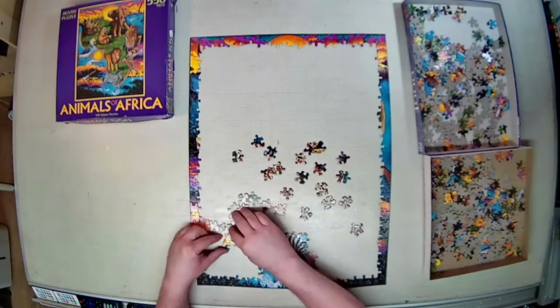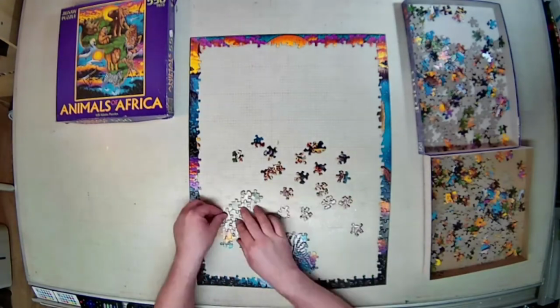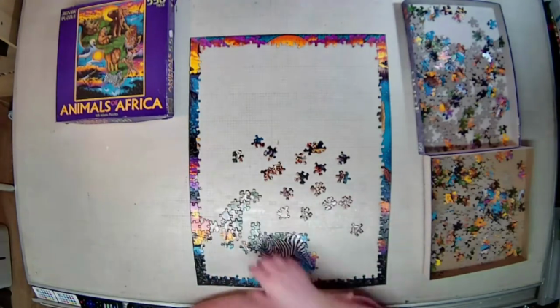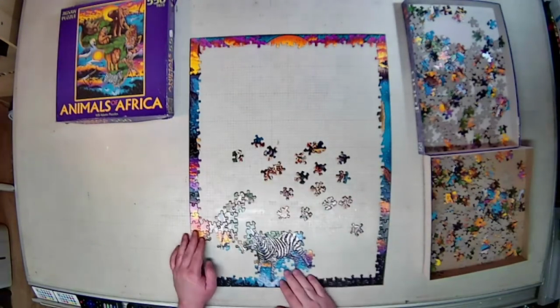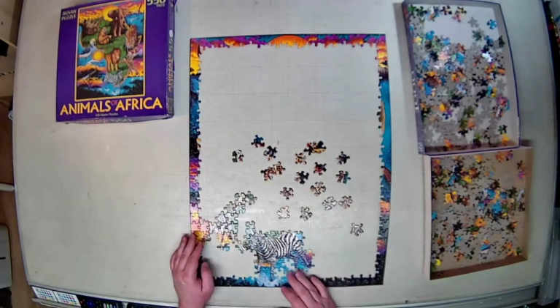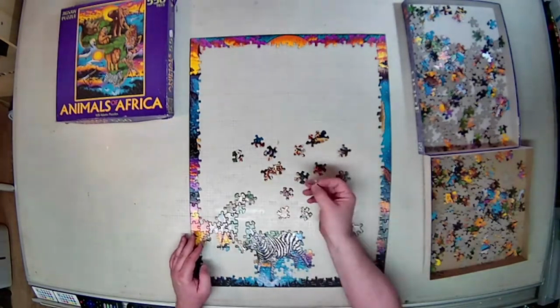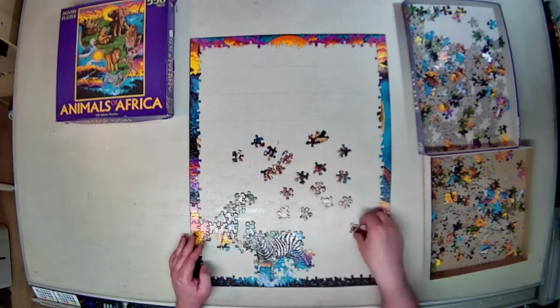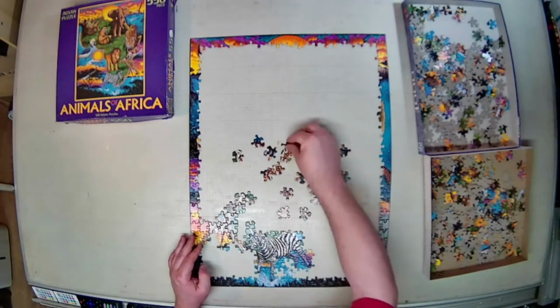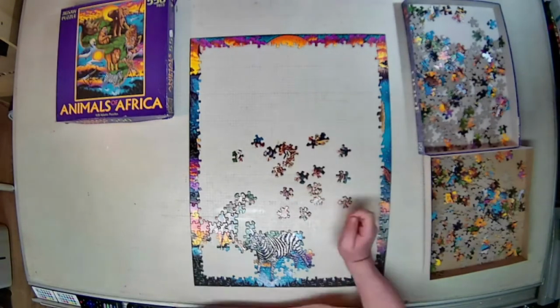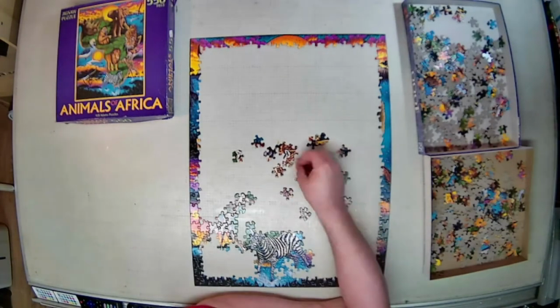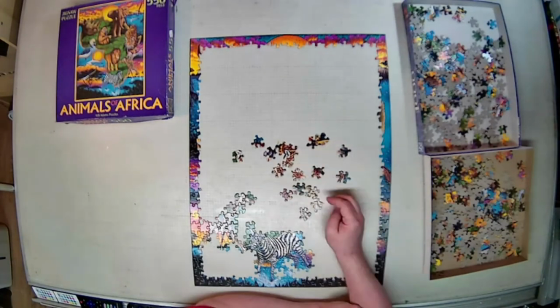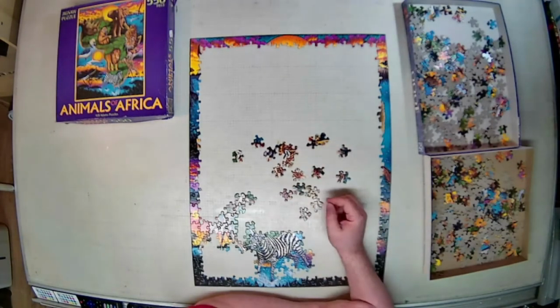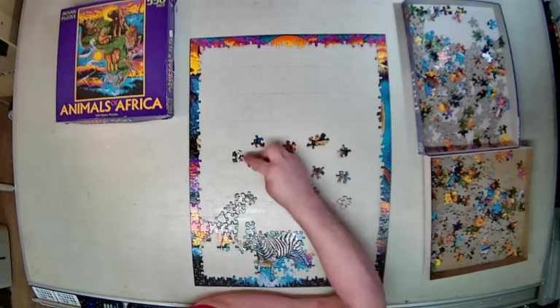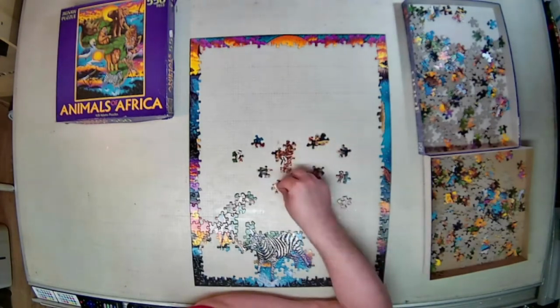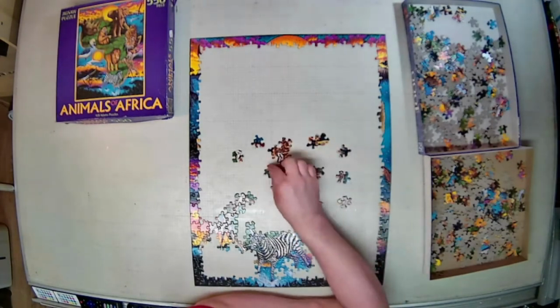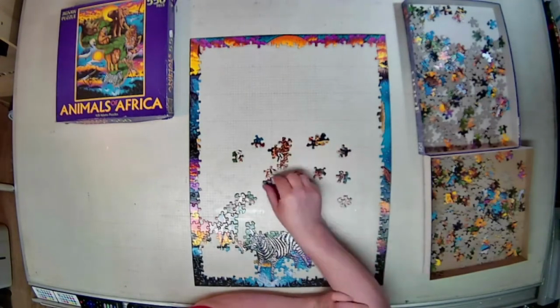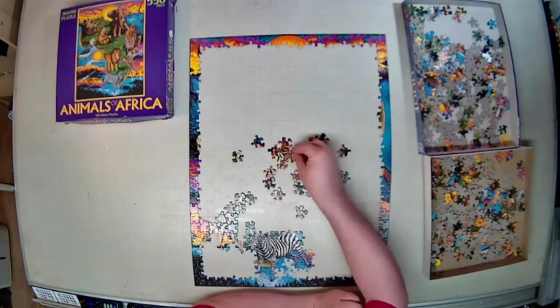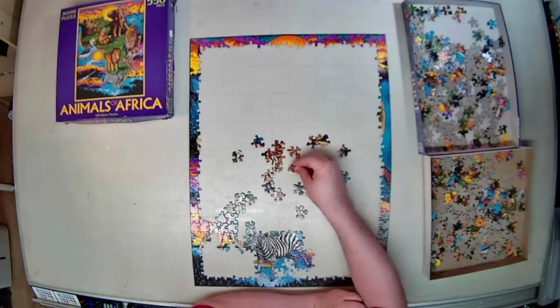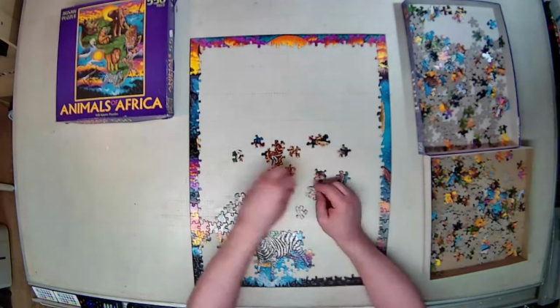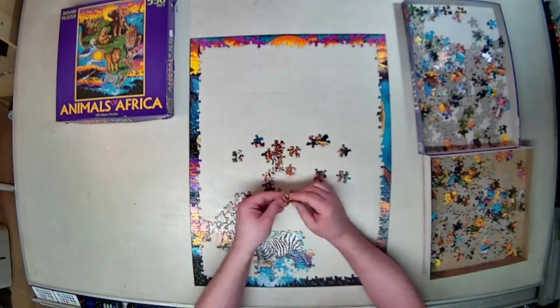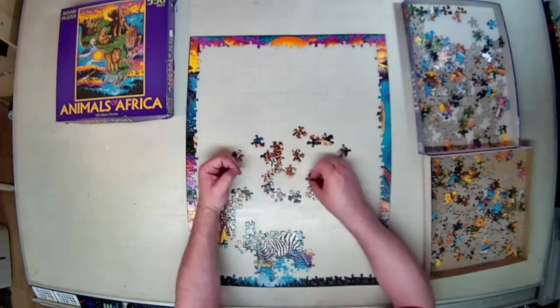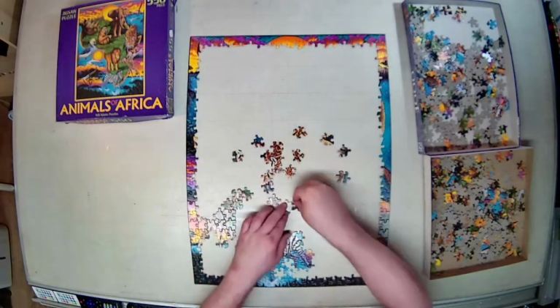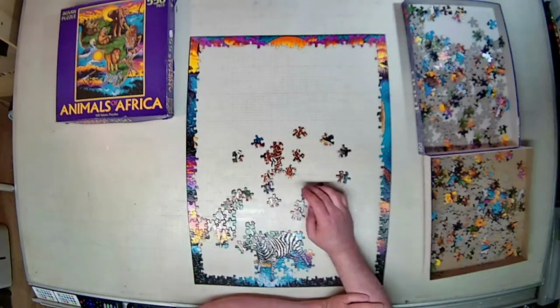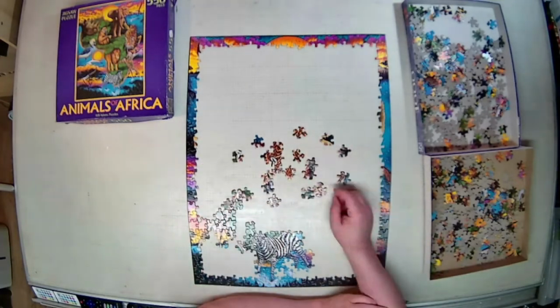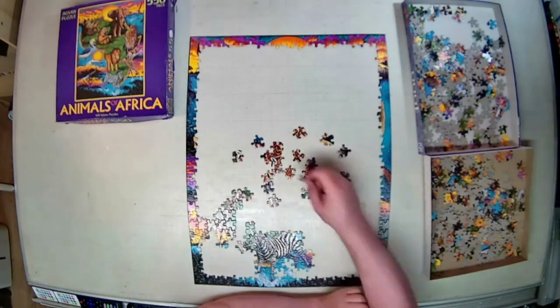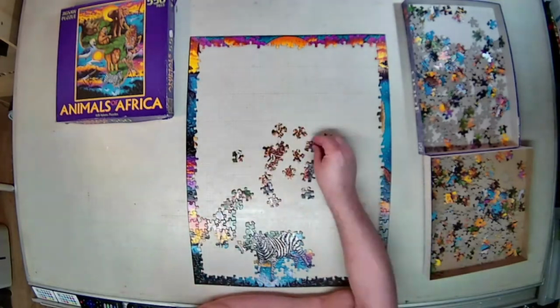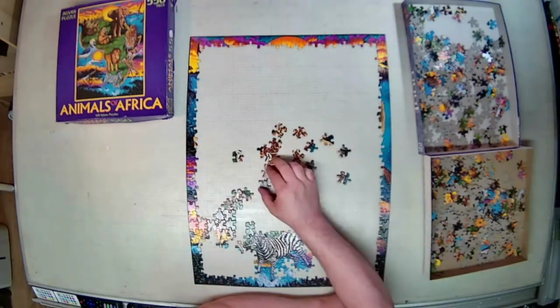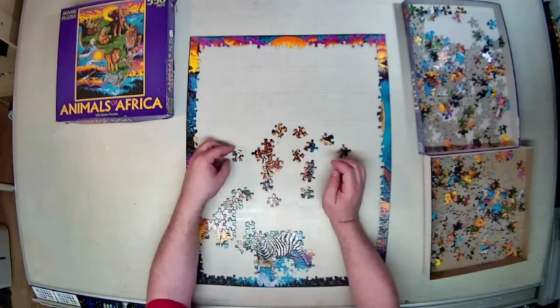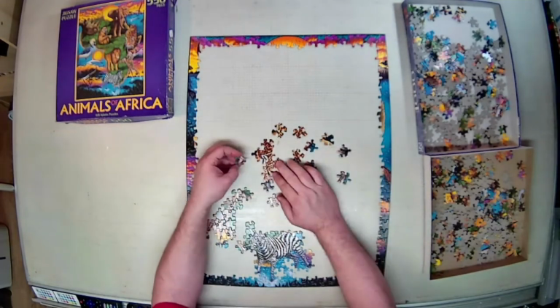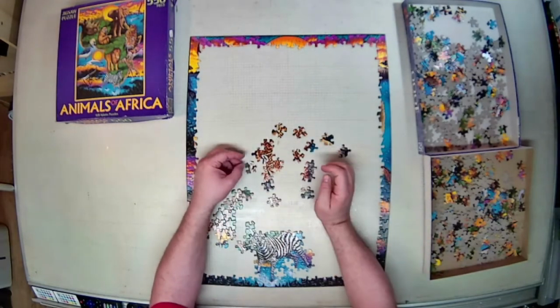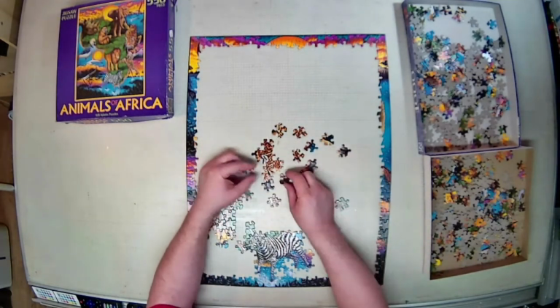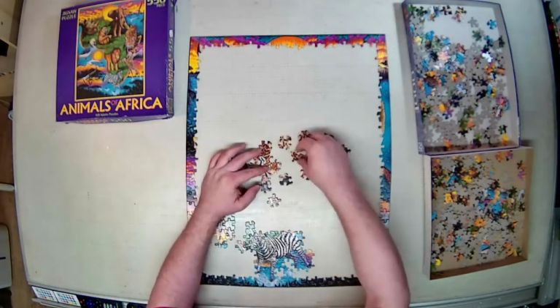And that's particularly important when you get to the parts of the puzzle which are — I won't say monochrome, but the dark colors or the large expanses of a single color. You have to have the lighting just right to see them.